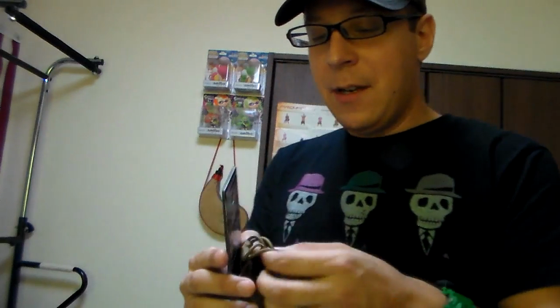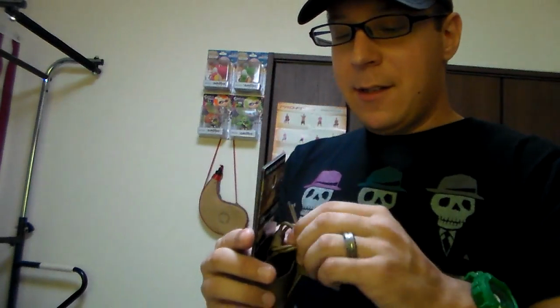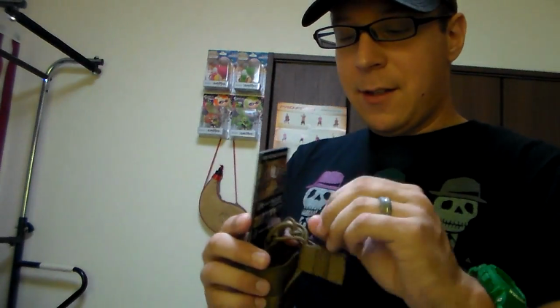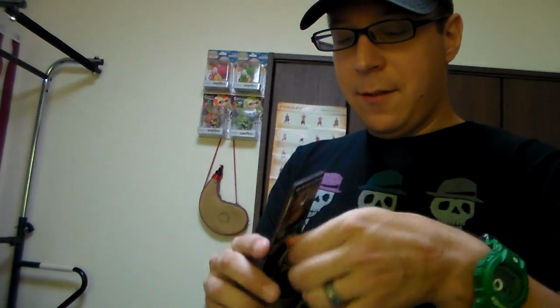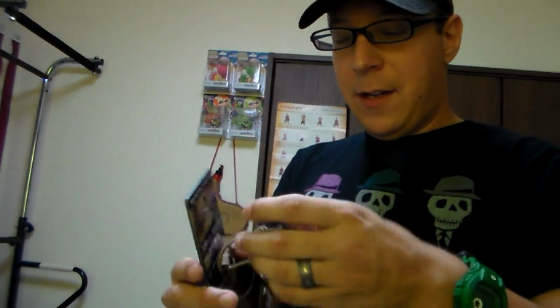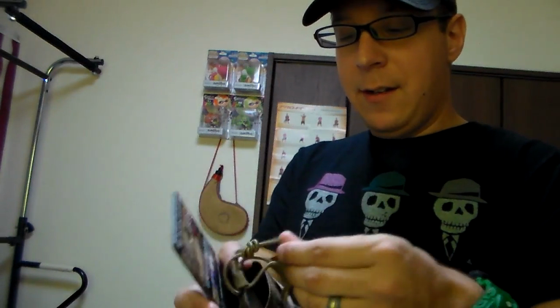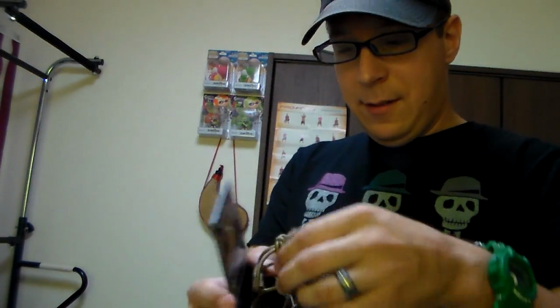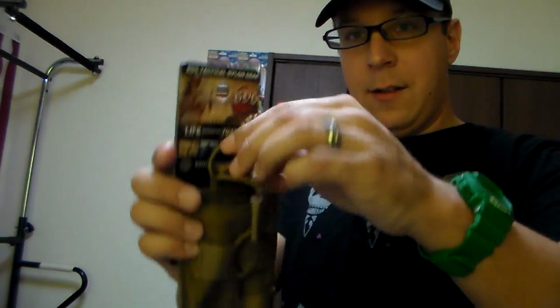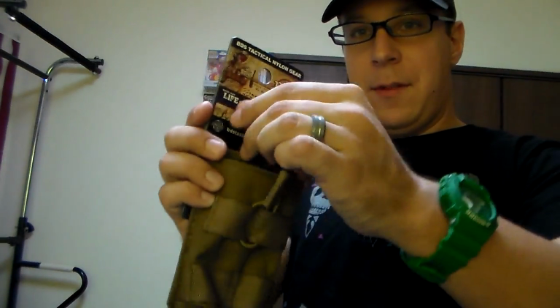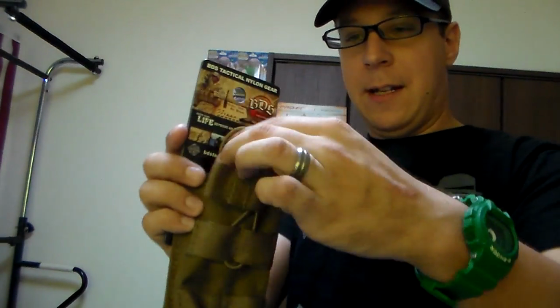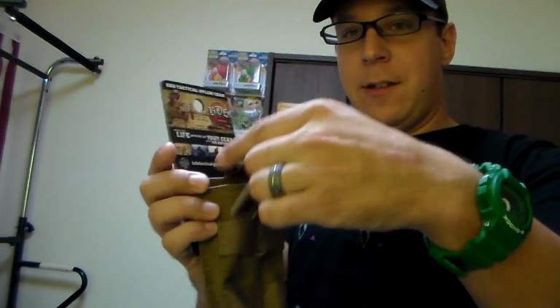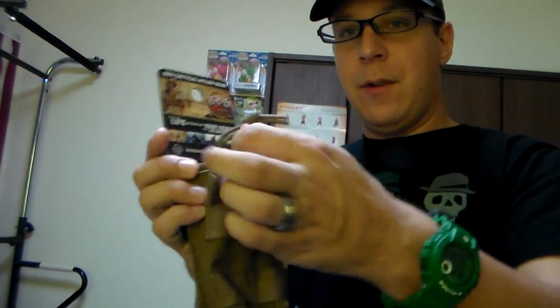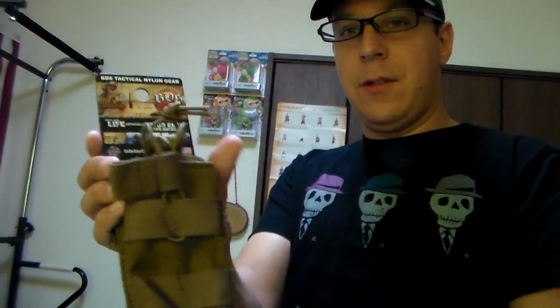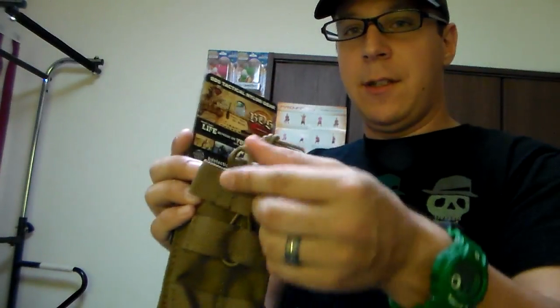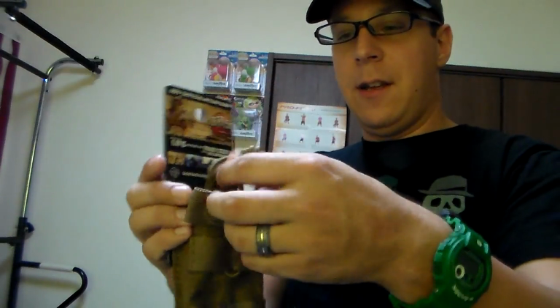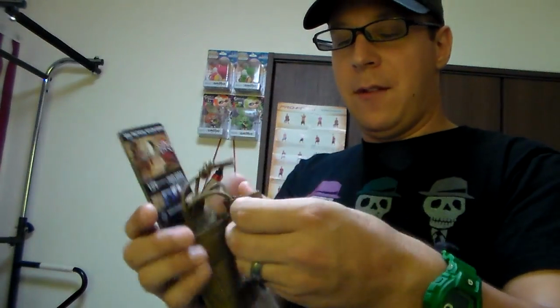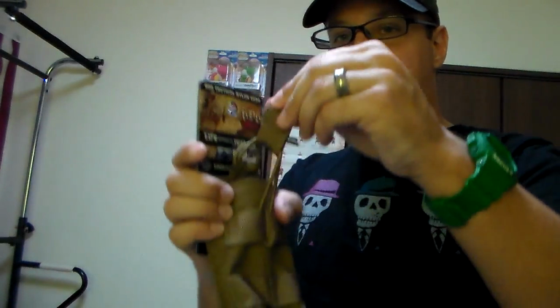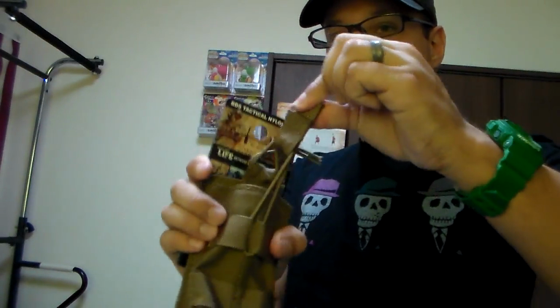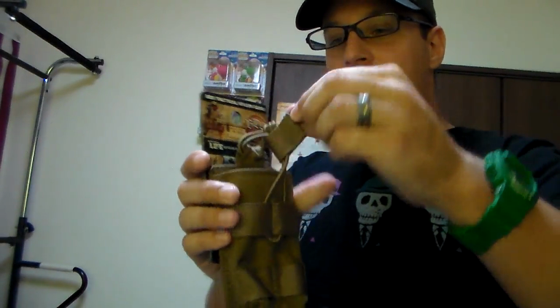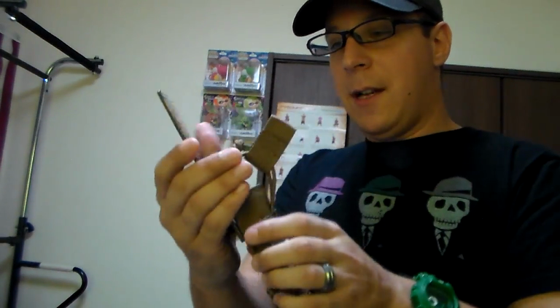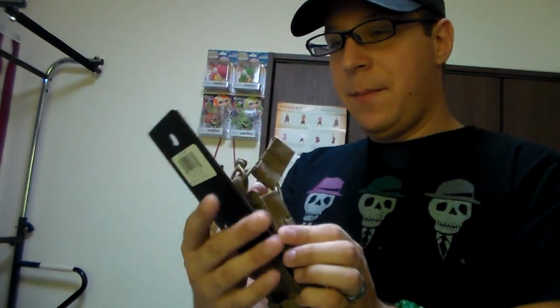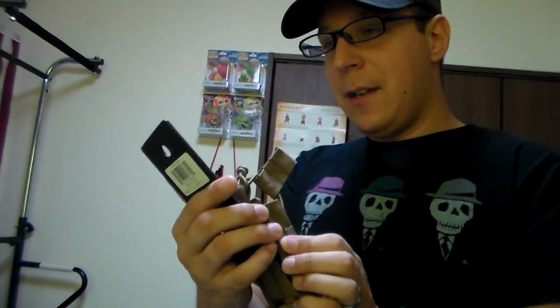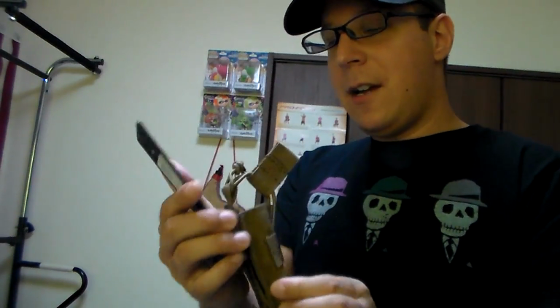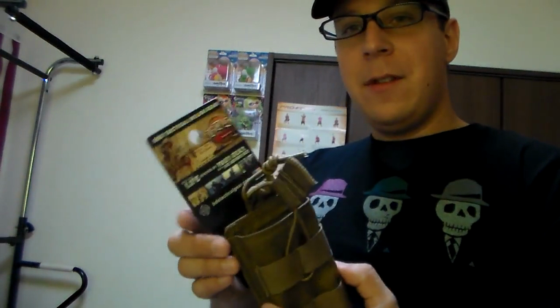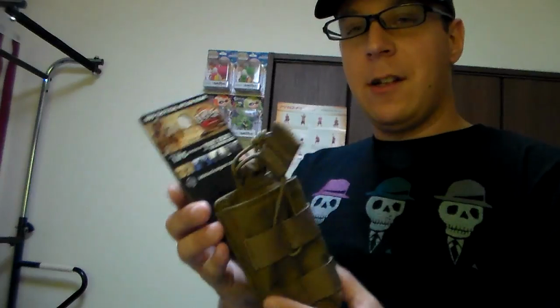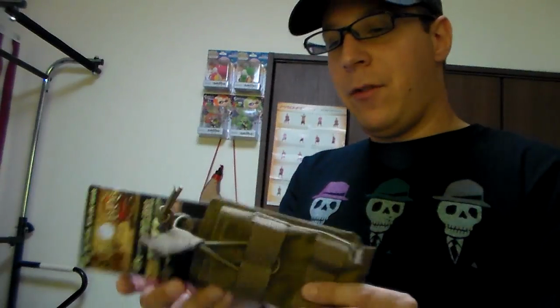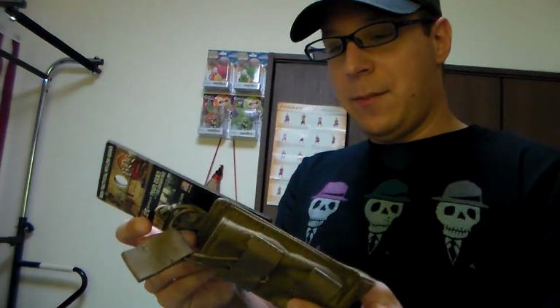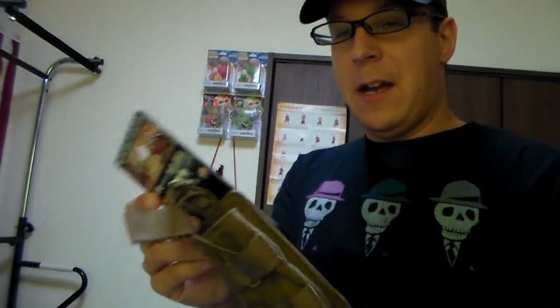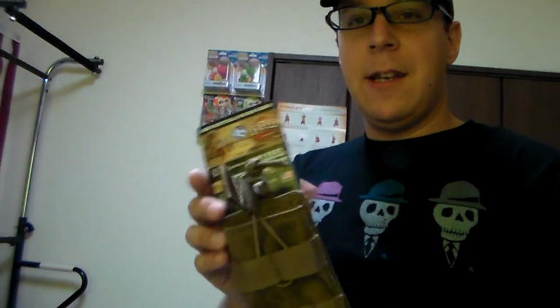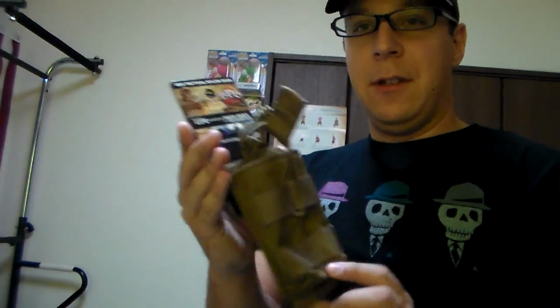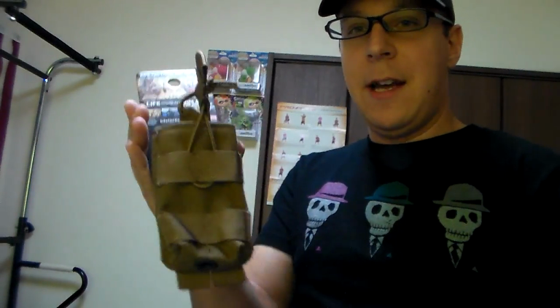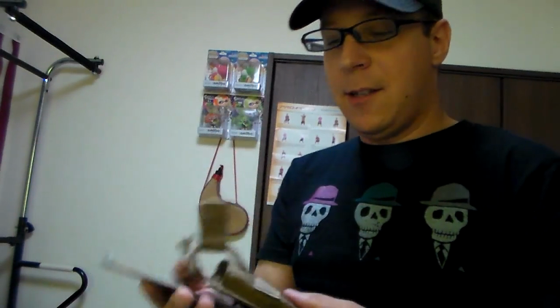It's got this fun little setup and a little knot tie here so you can remove this or adjust it to make it fit other things. Holds nicely.